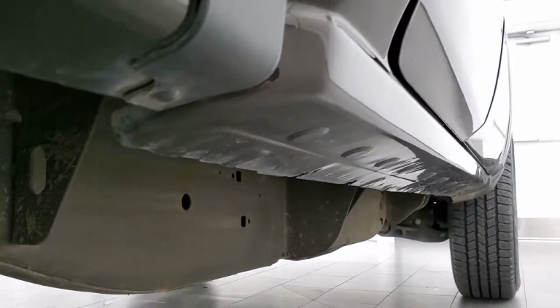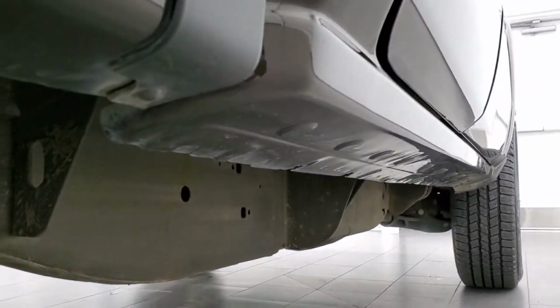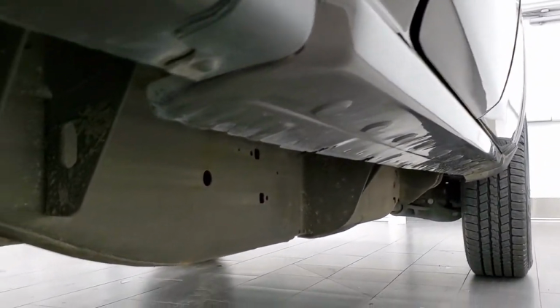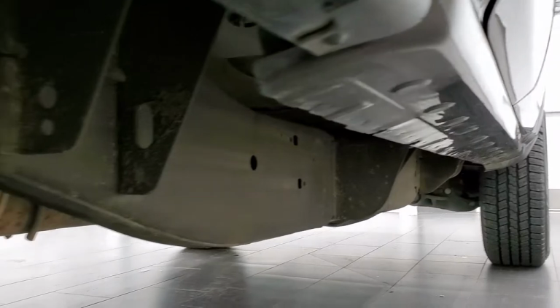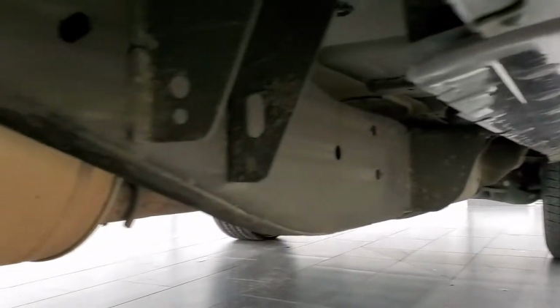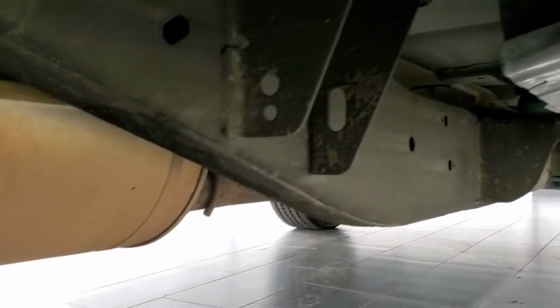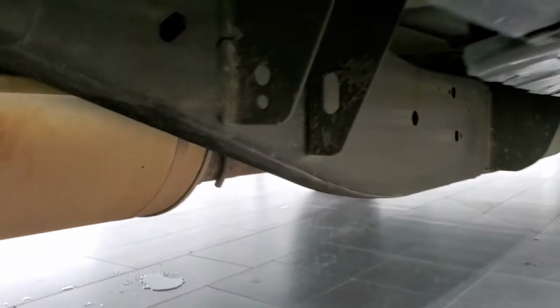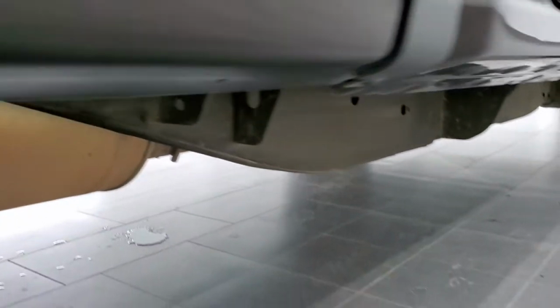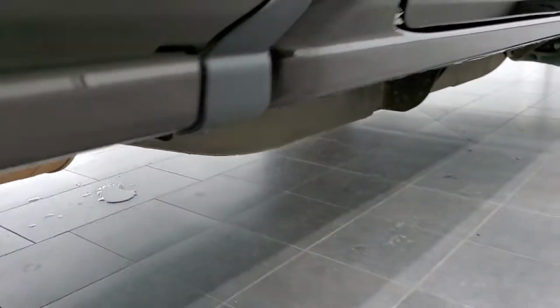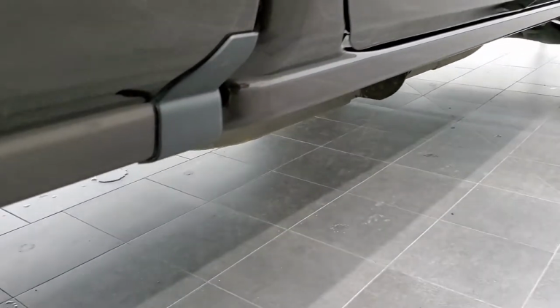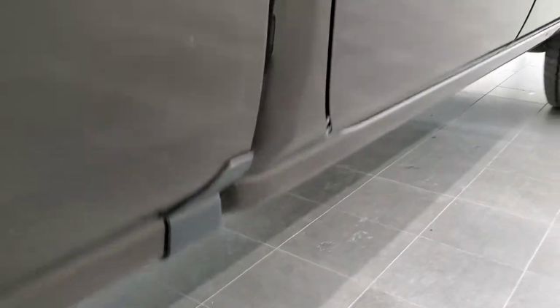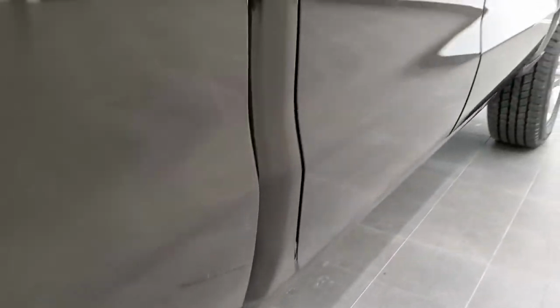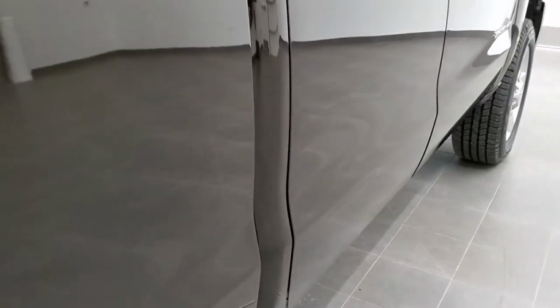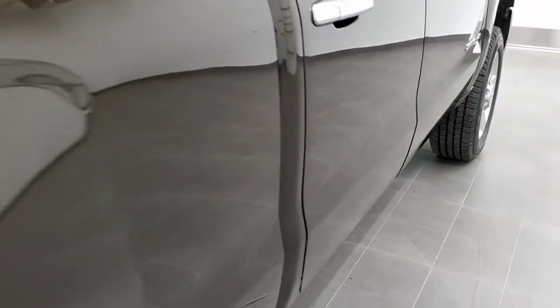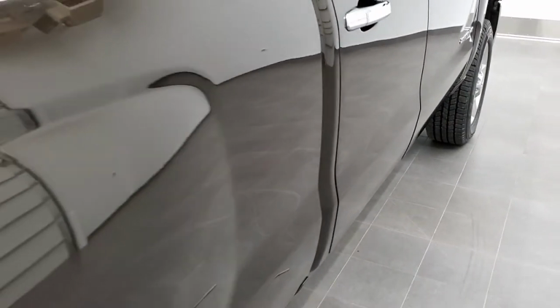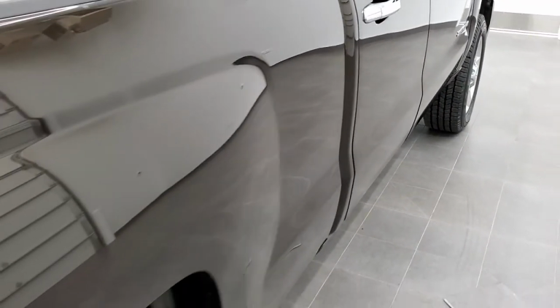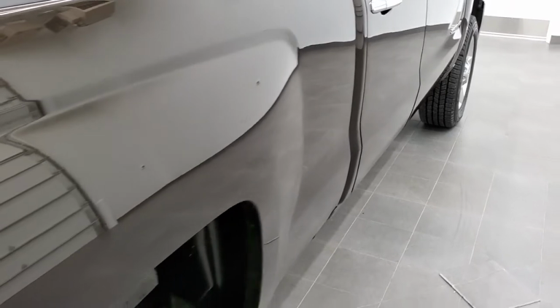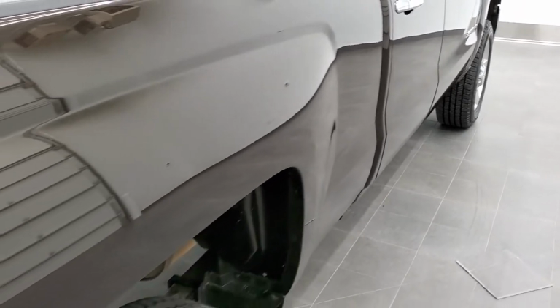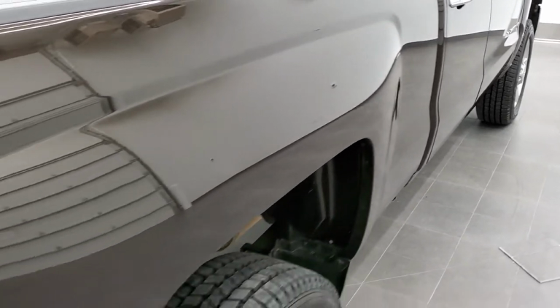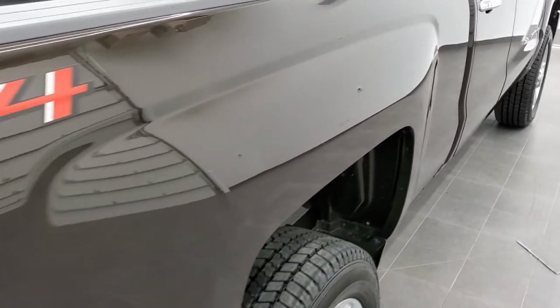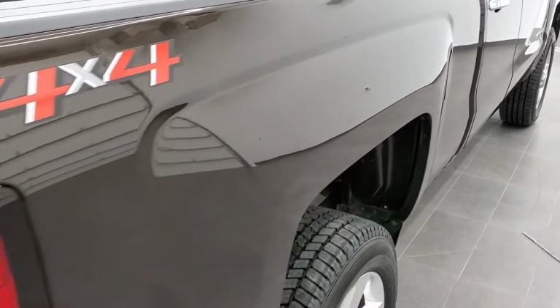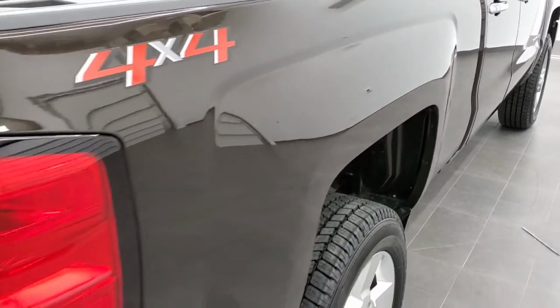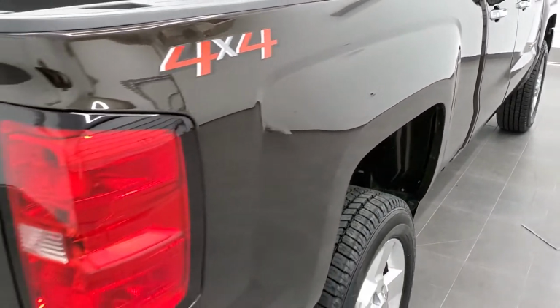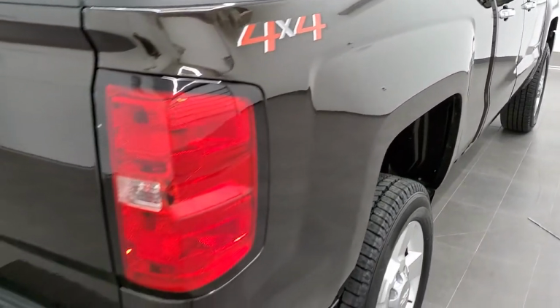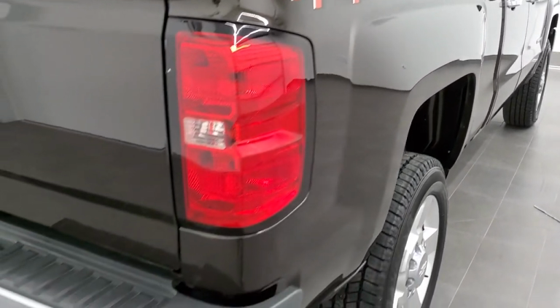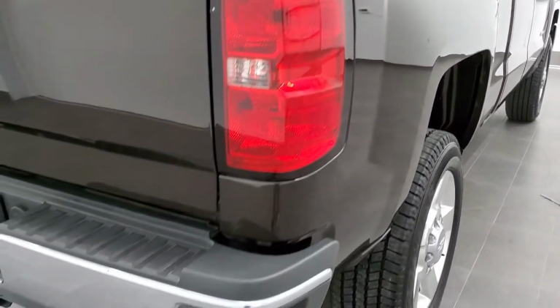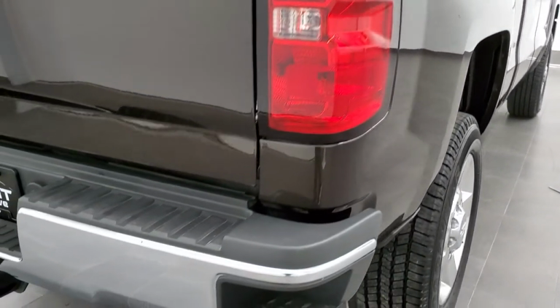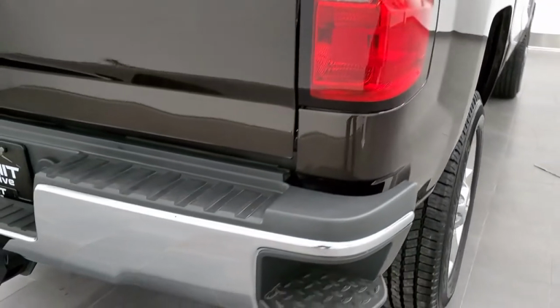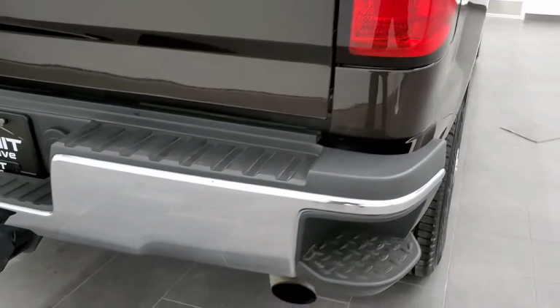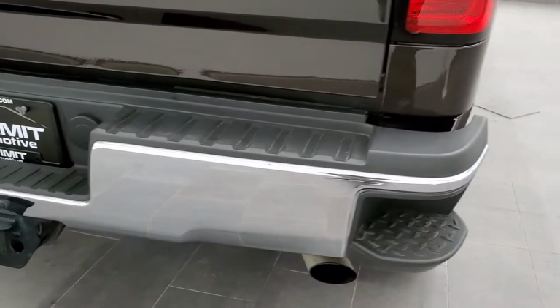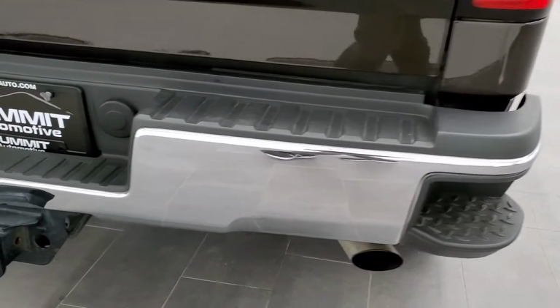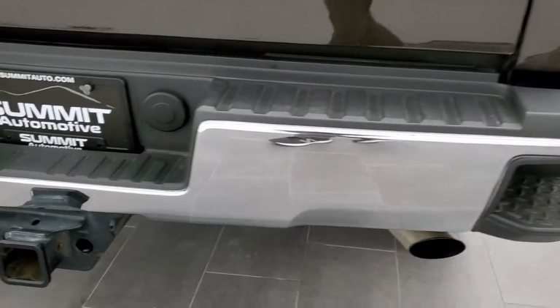Lower rockers look really good, and it has all the remaining factory exhaust. The box side is really nice and clean.